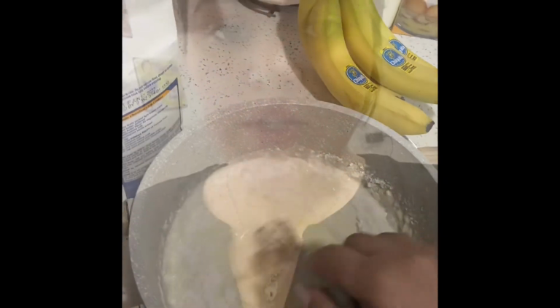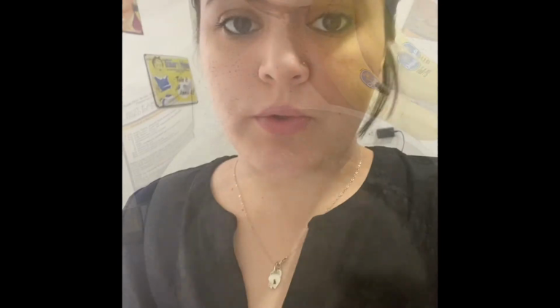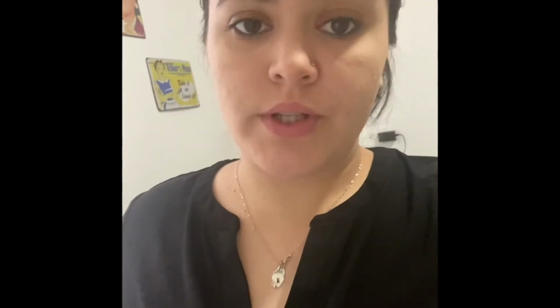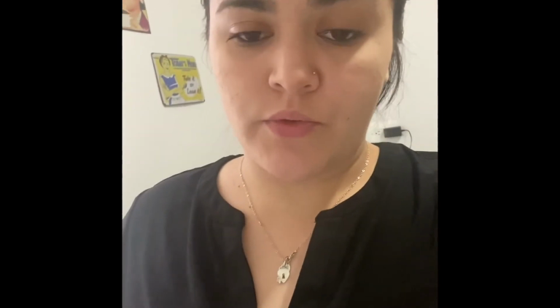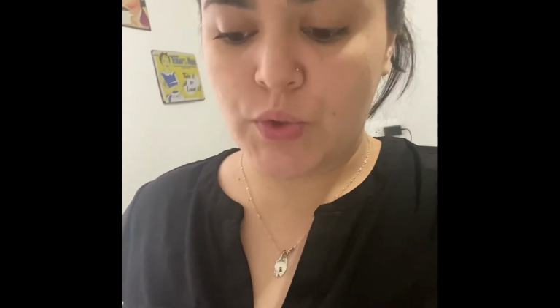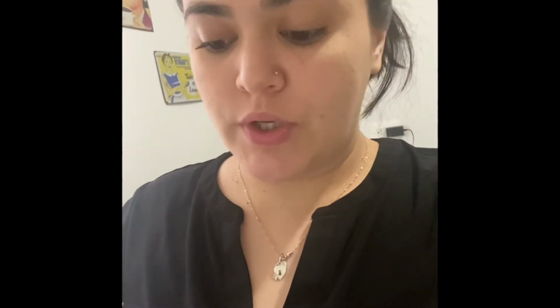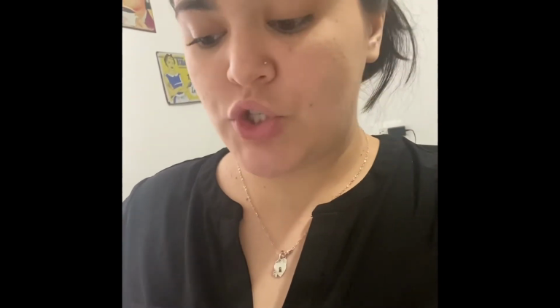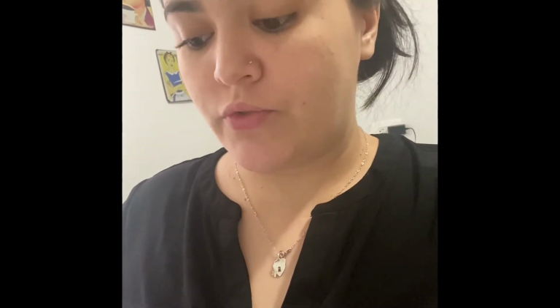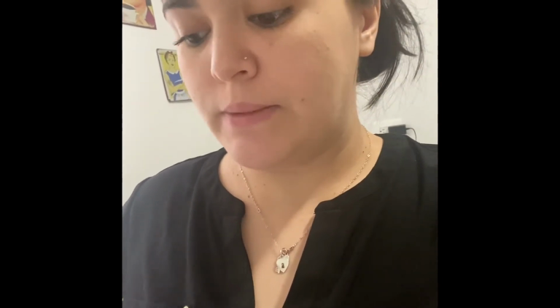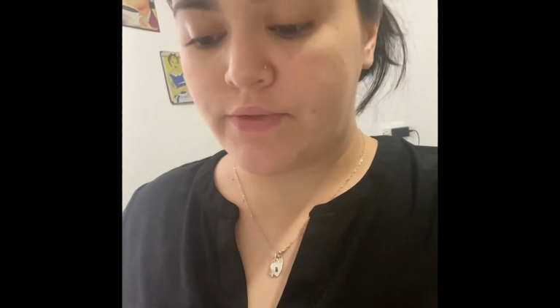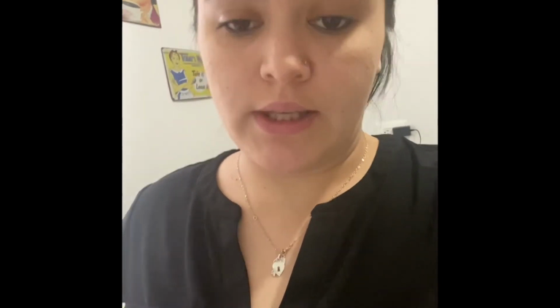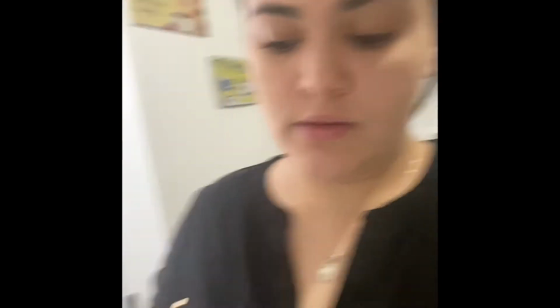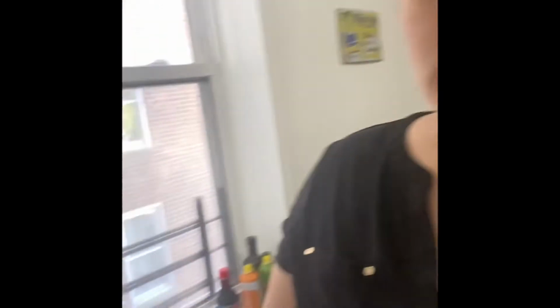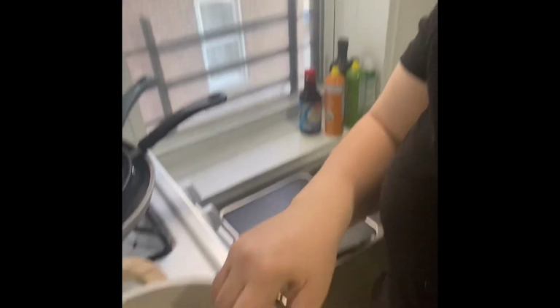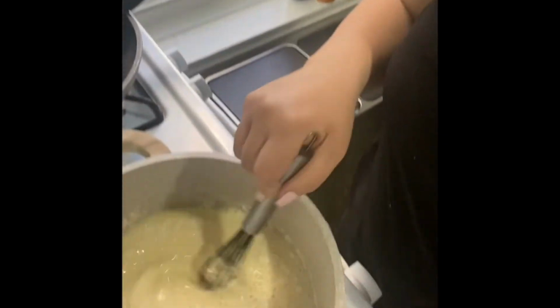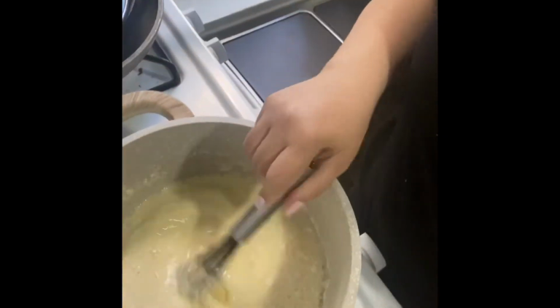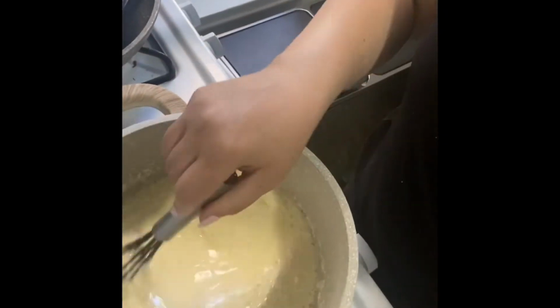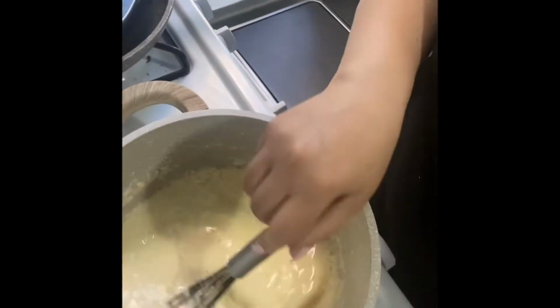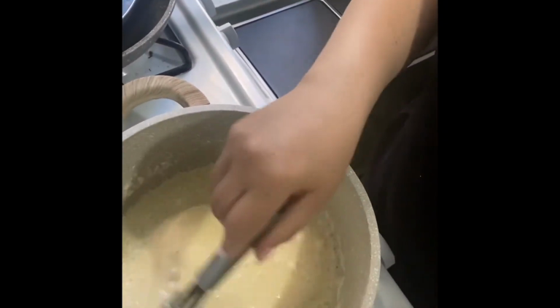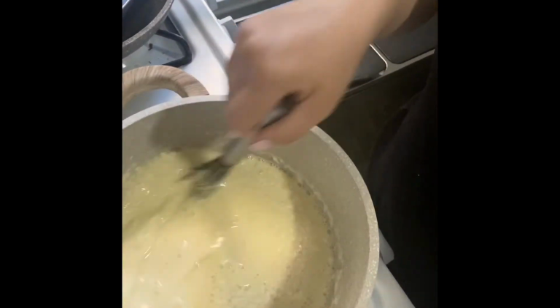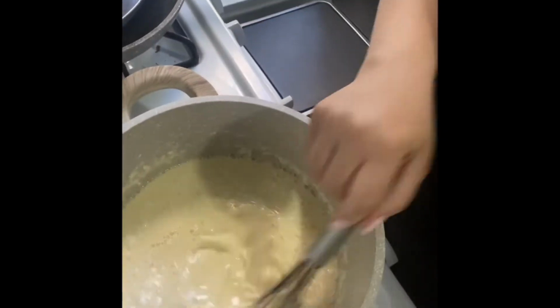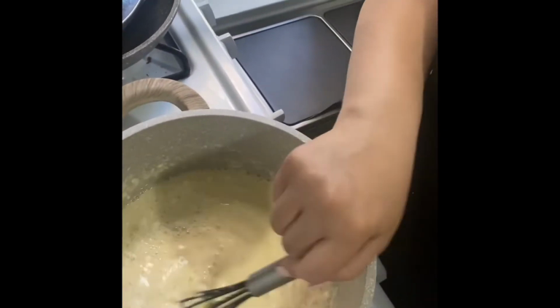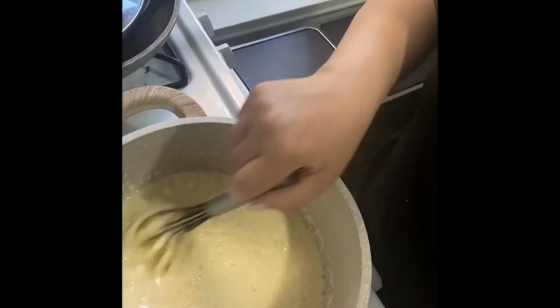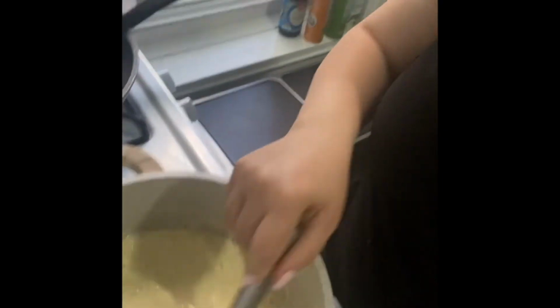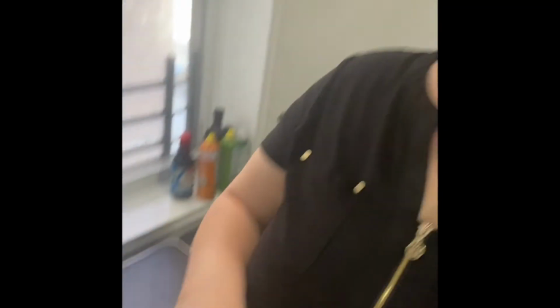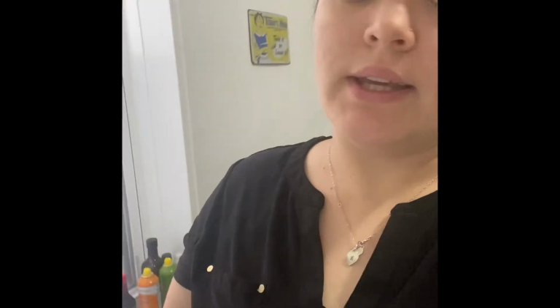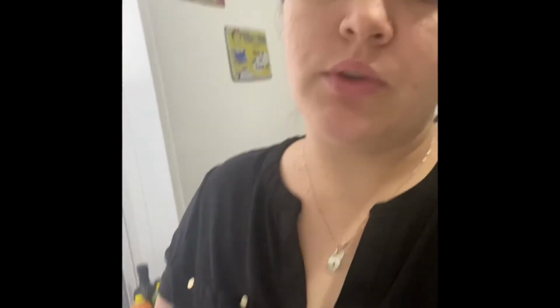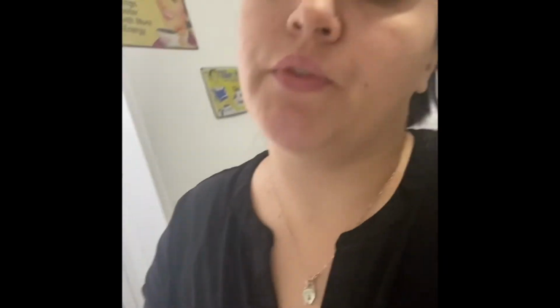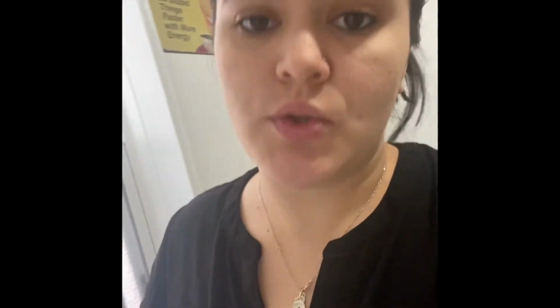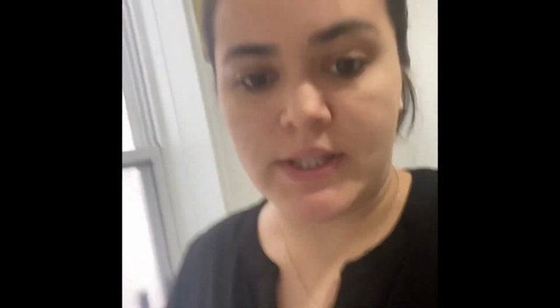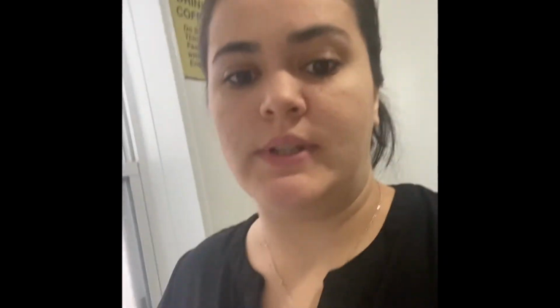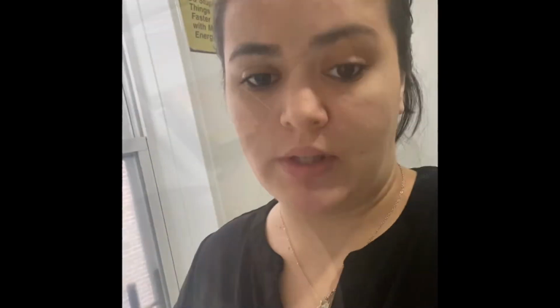Once you mix all your ingredients and you're ready to cook, make sure you really mix everything in well — as you can see as I'm doing it right now. Cook it for 15 to 20 minutes until it thickens.